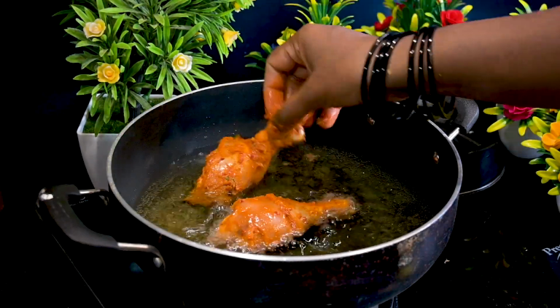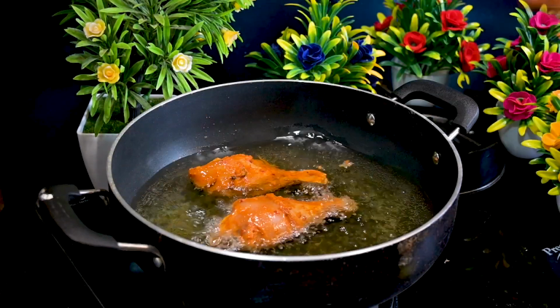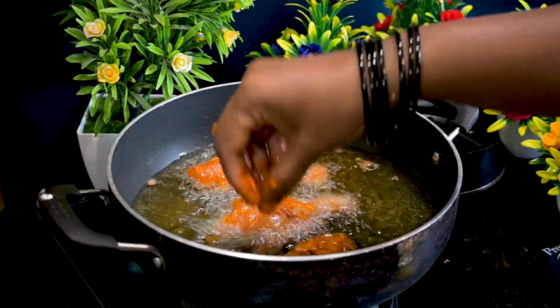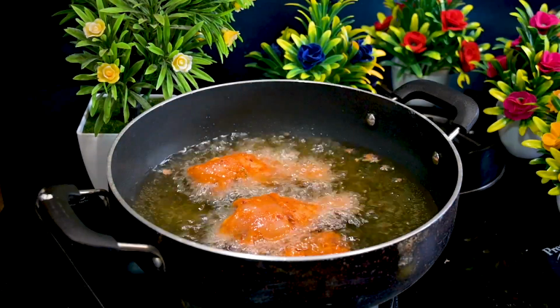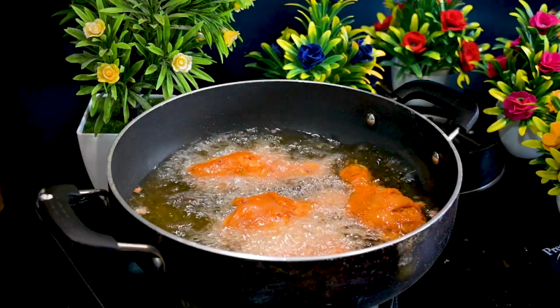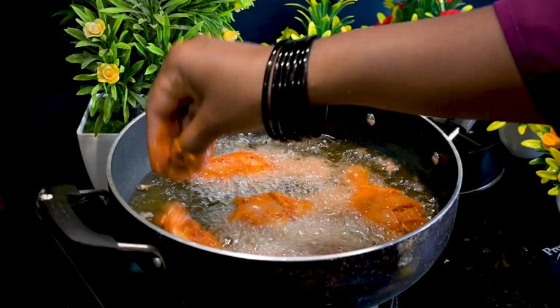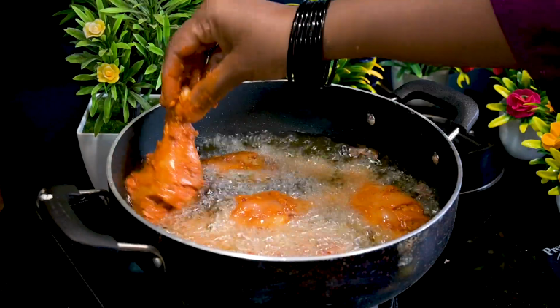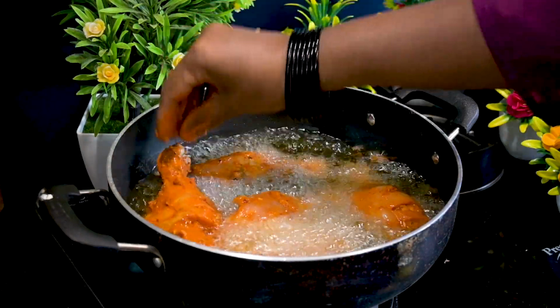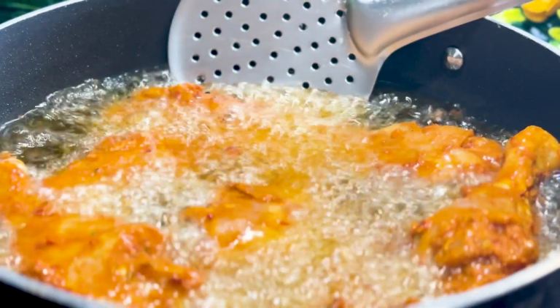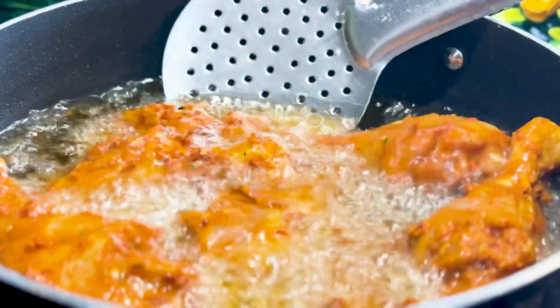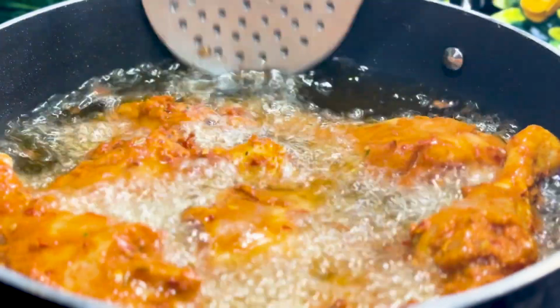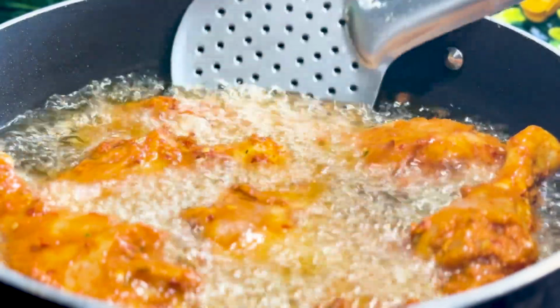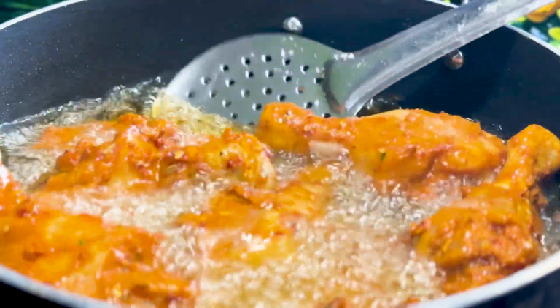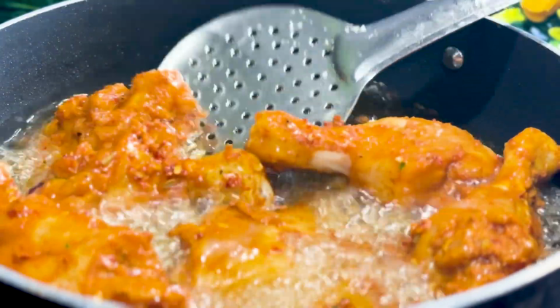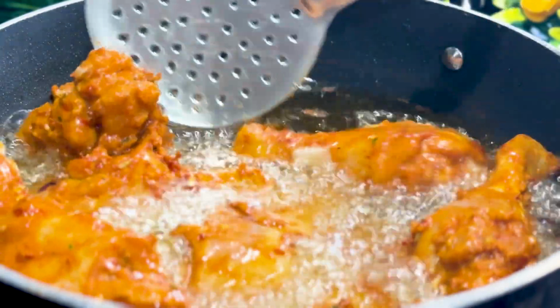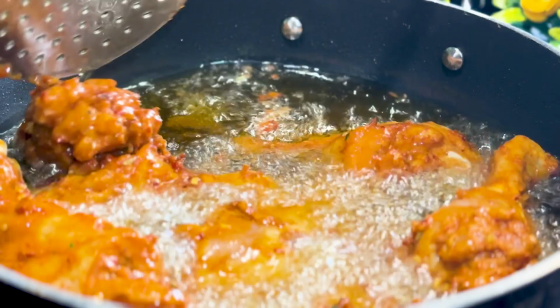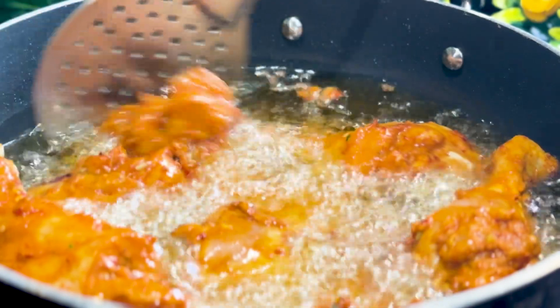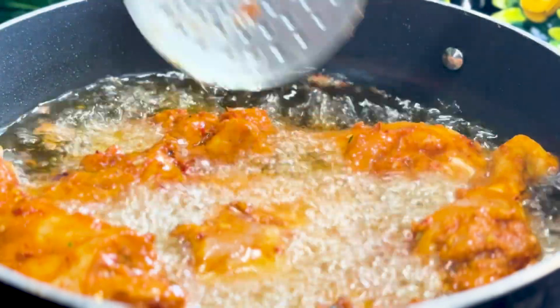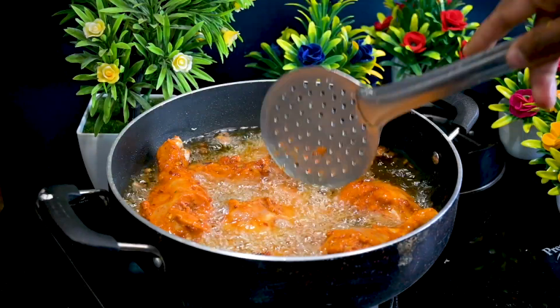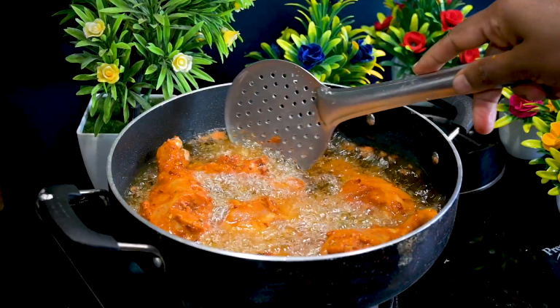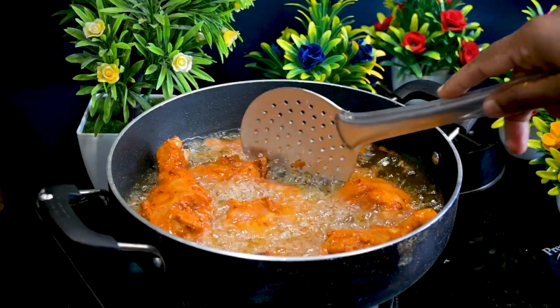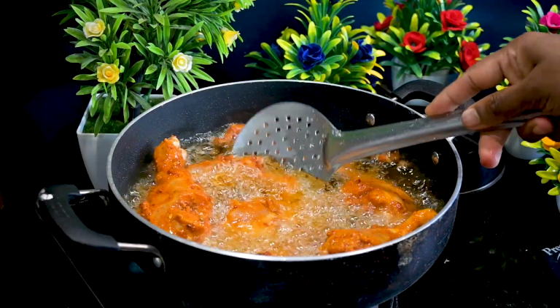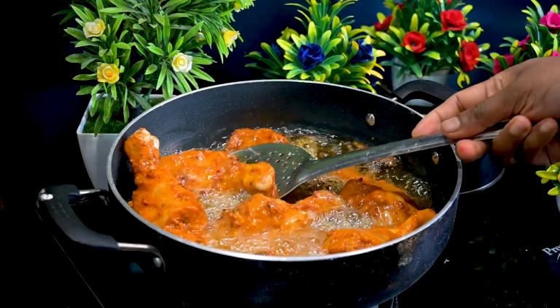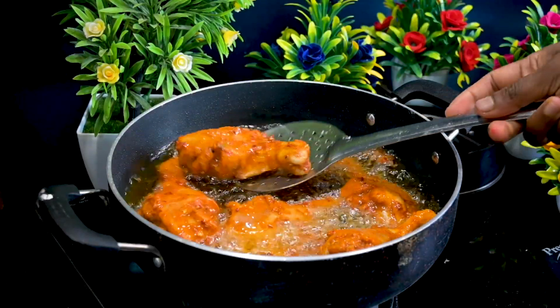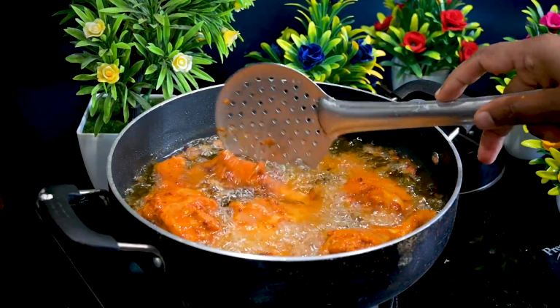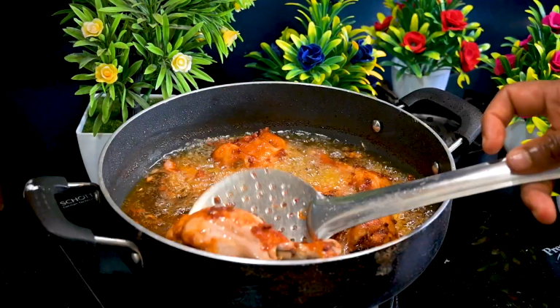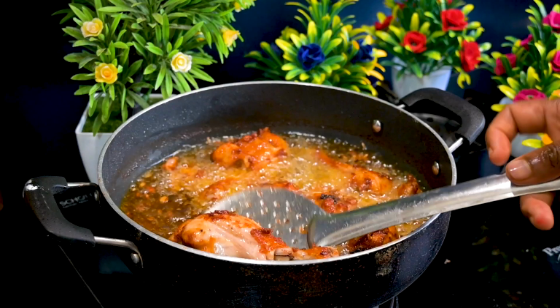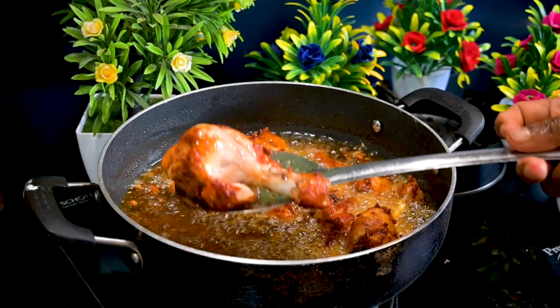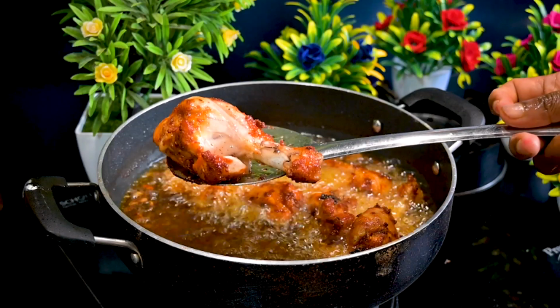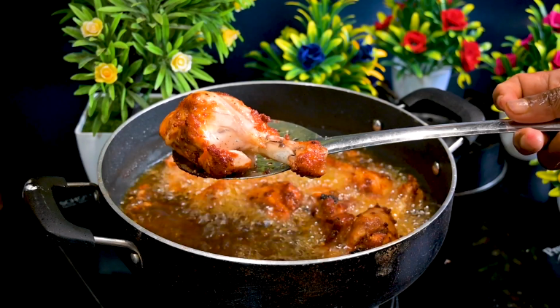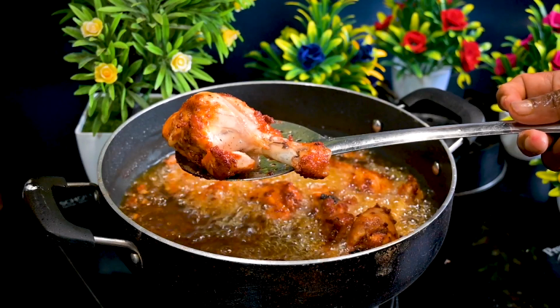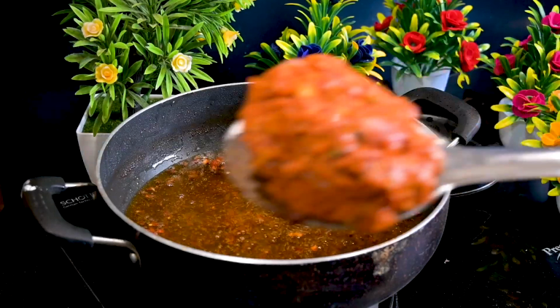Now remove the excess masalas and fry the chicken in oil. Cook both sides very well. You will have to save these excess masalas at the end — there is a special twist. Cook both sides and remove from the heat. Your fried chicken will be ready.